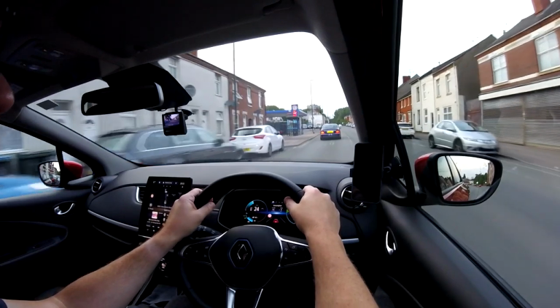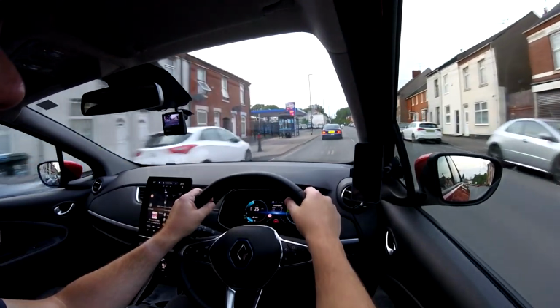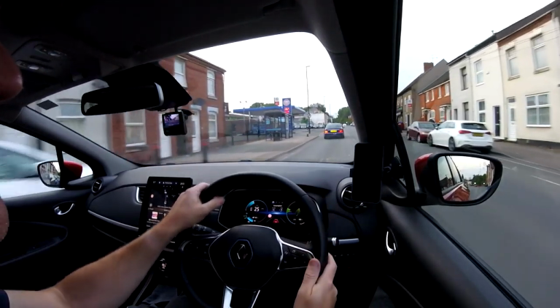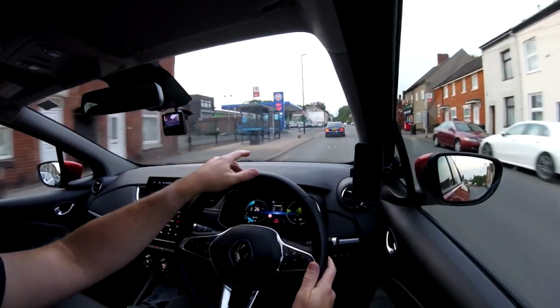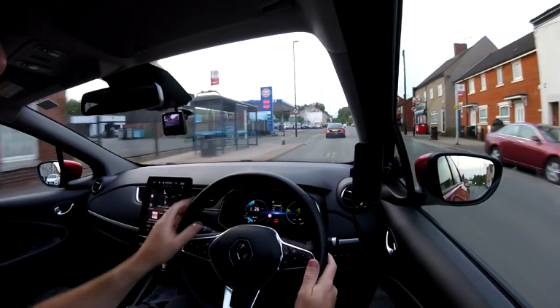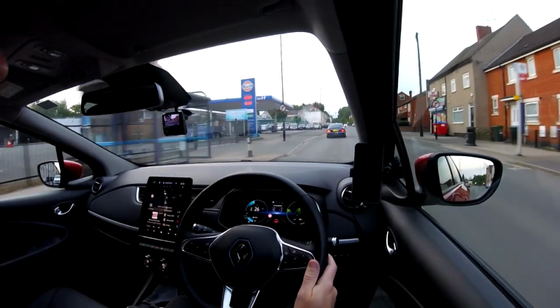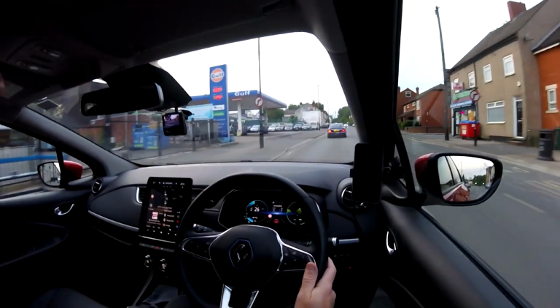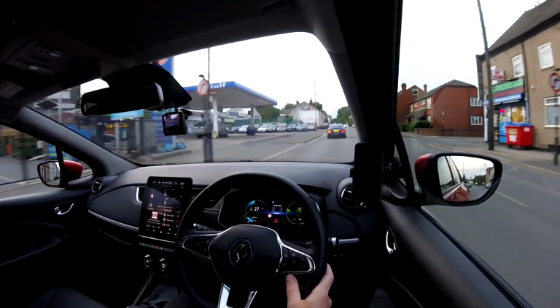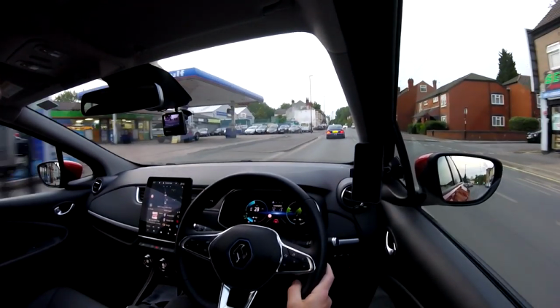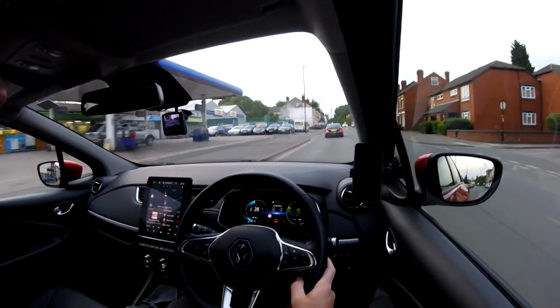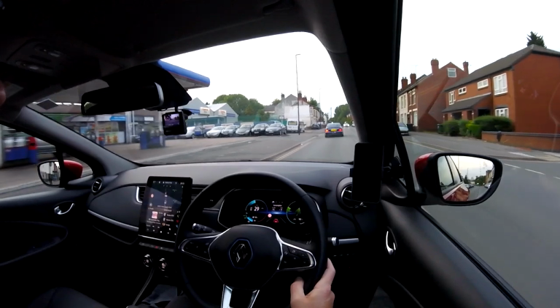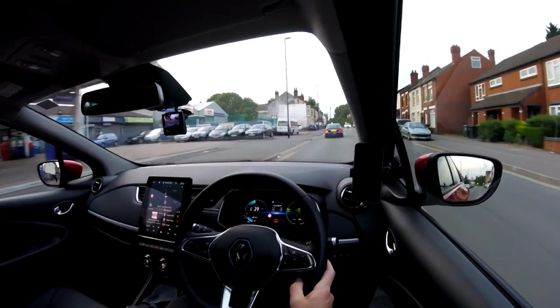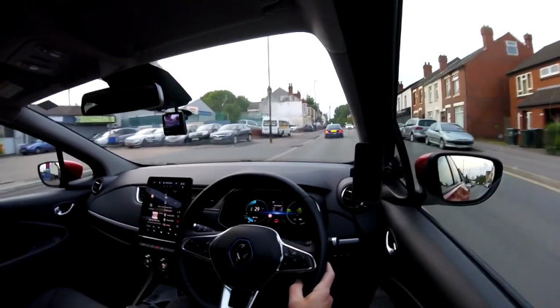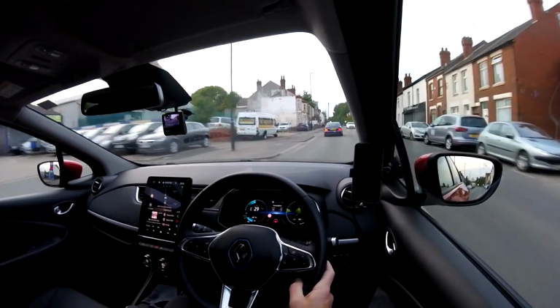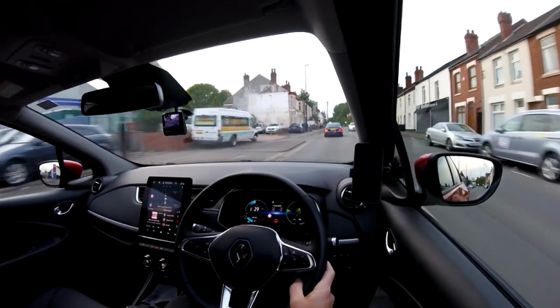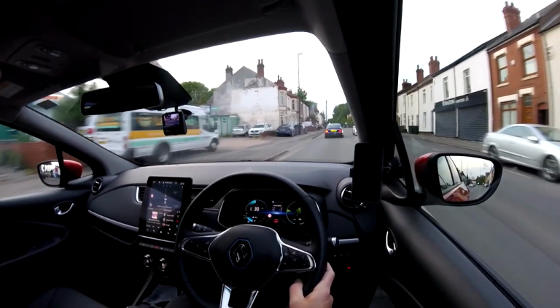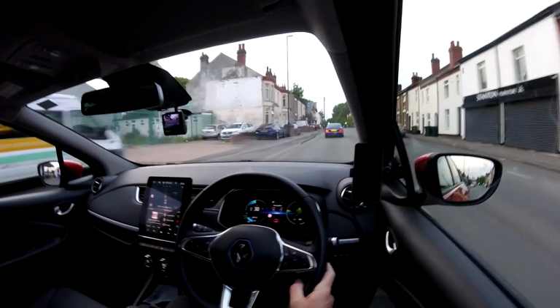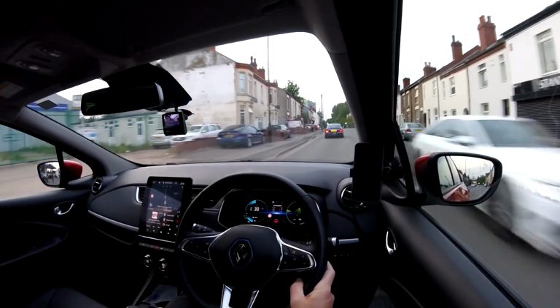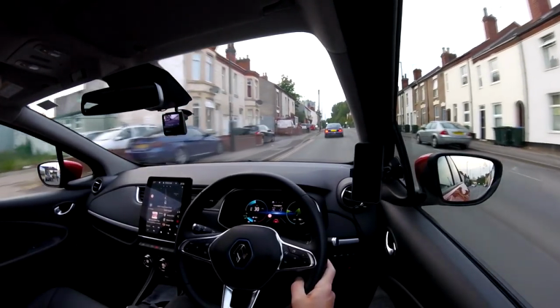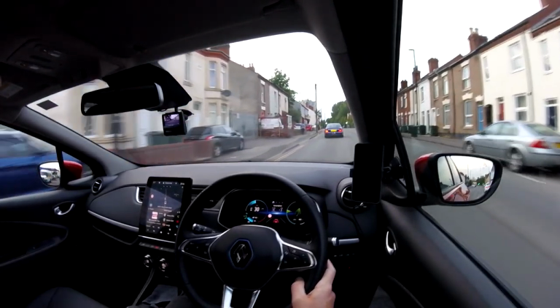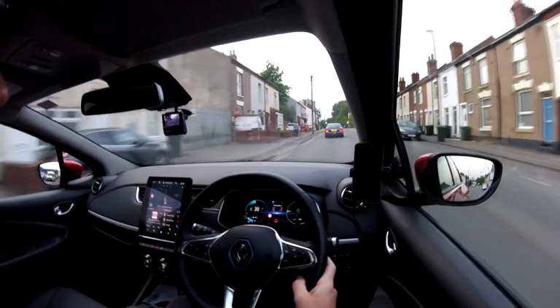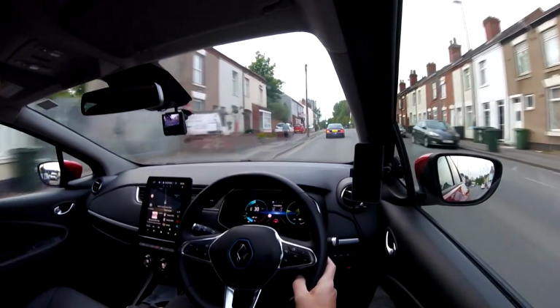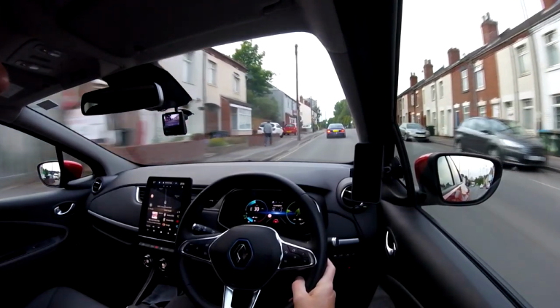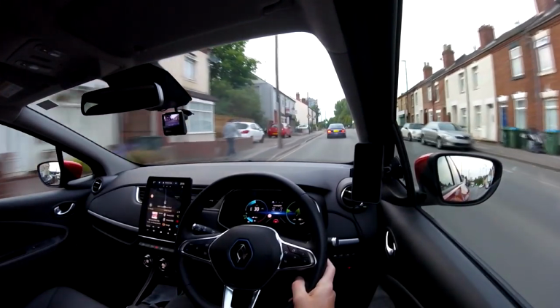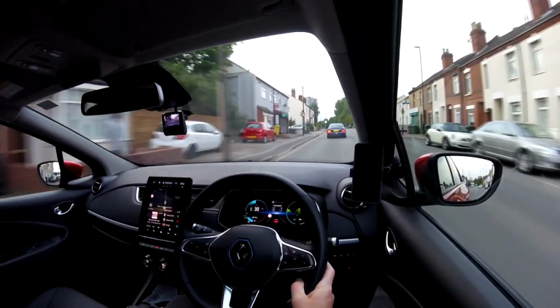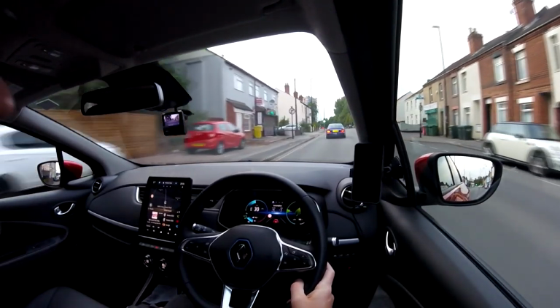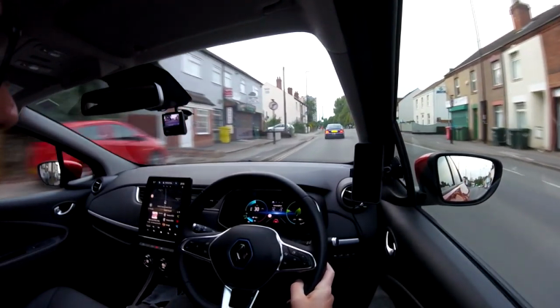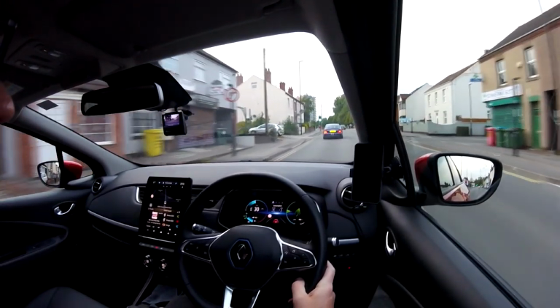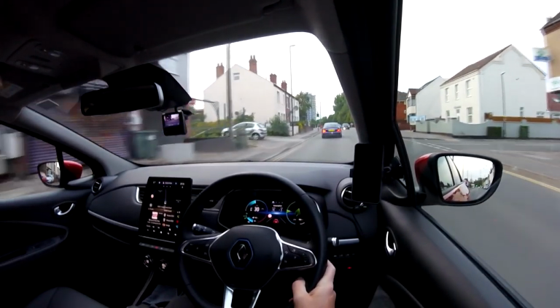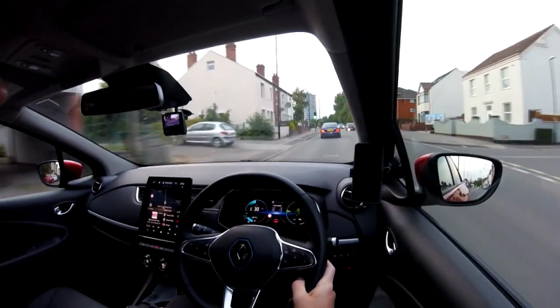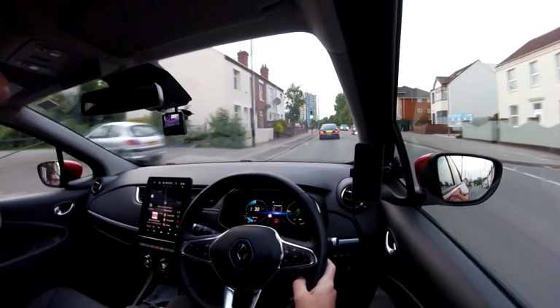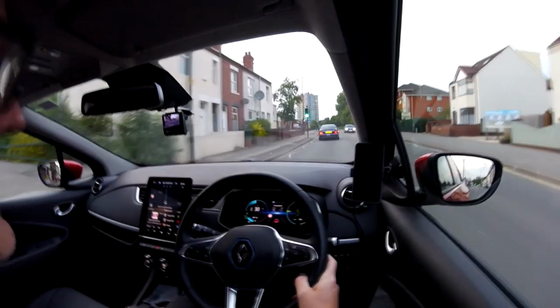I don't know if you can see the headlights on the car in front at the moment, but they are very bright — and when I say very bright, they are extremely bright. They are amazing.